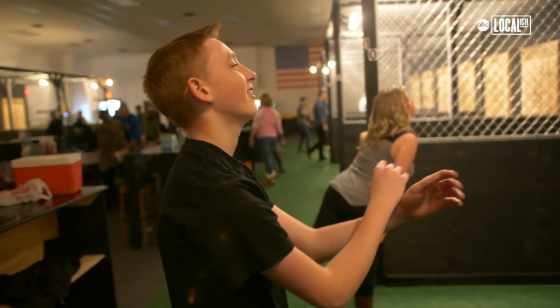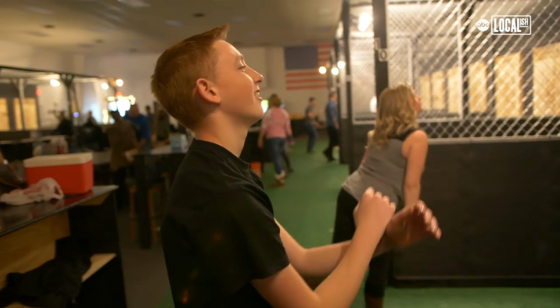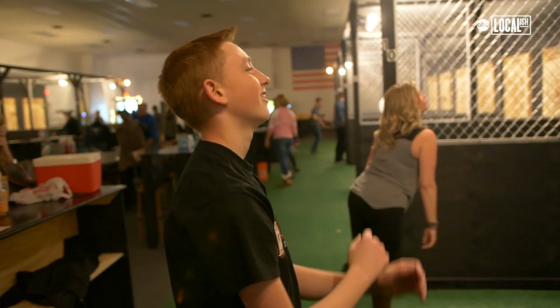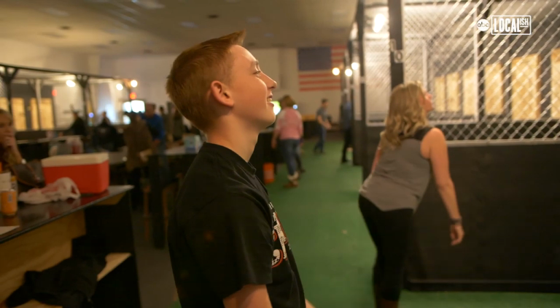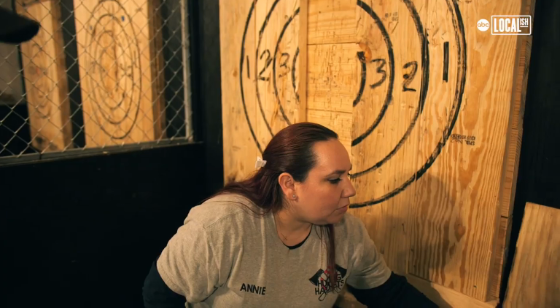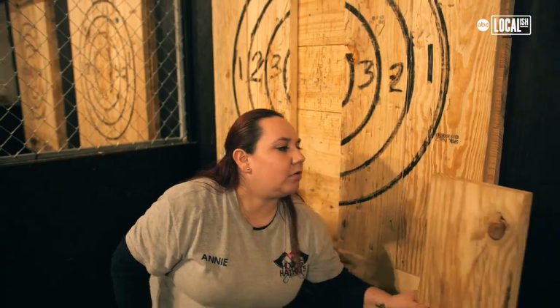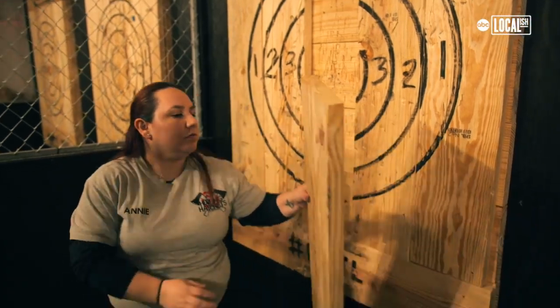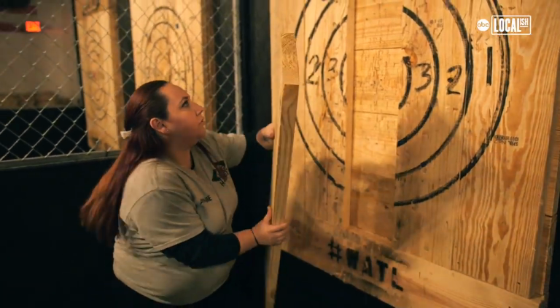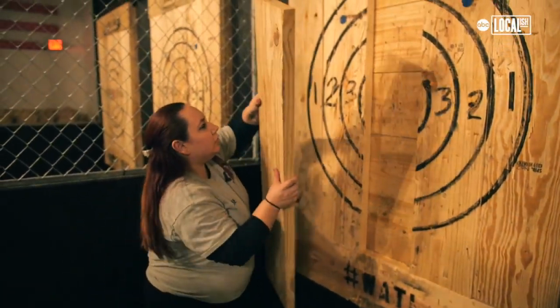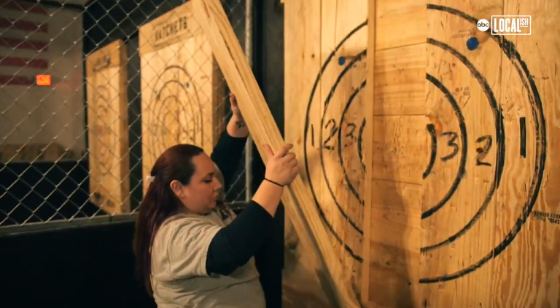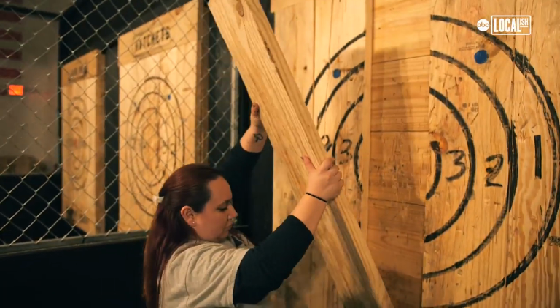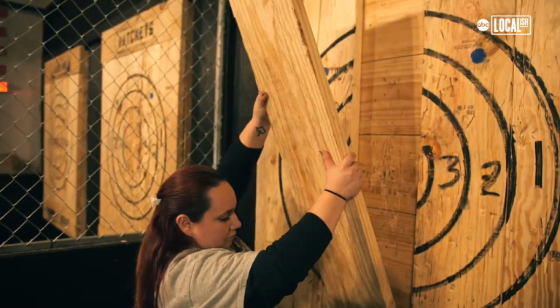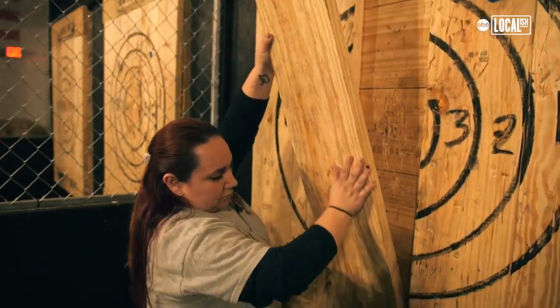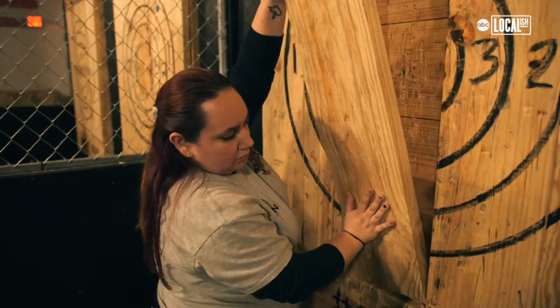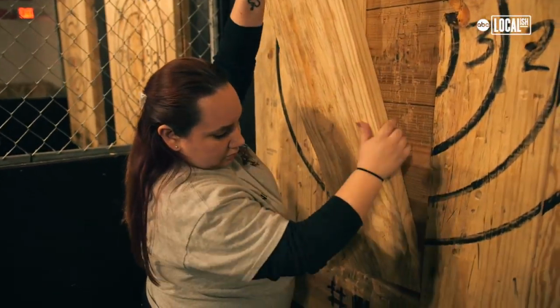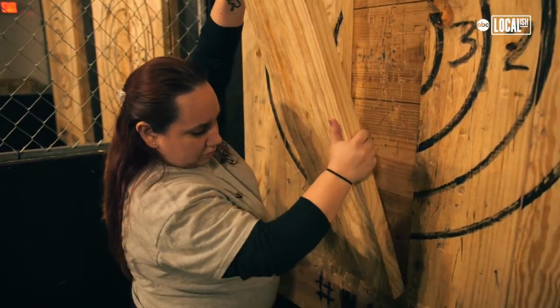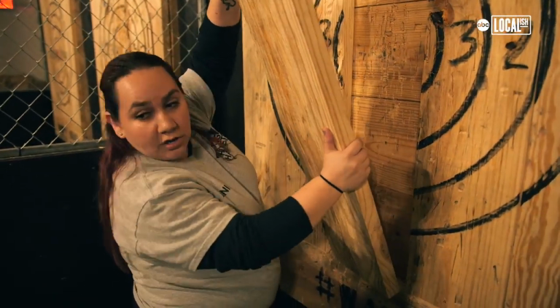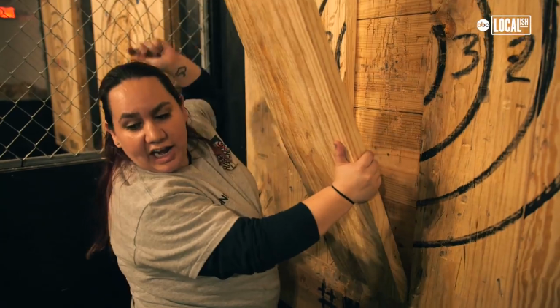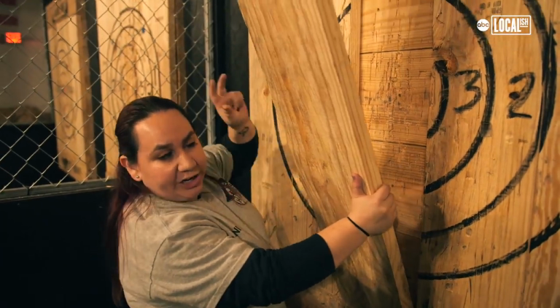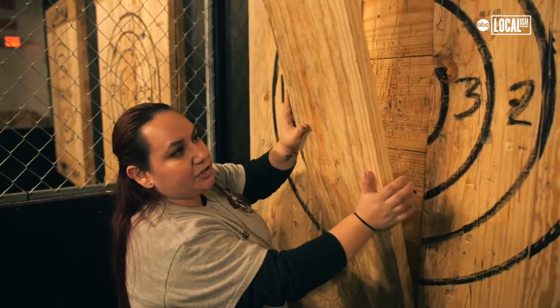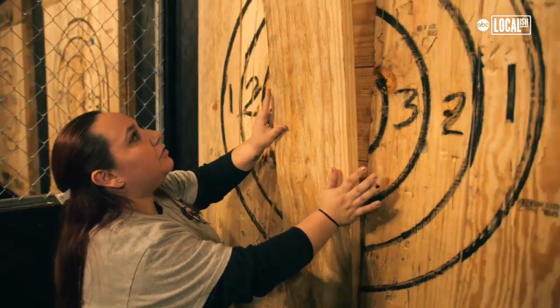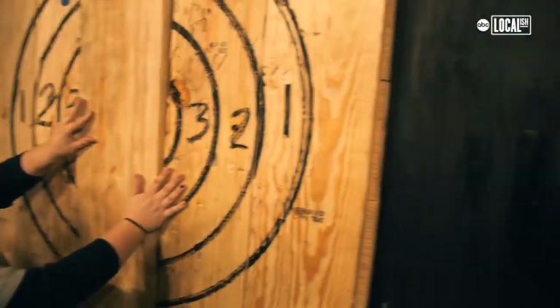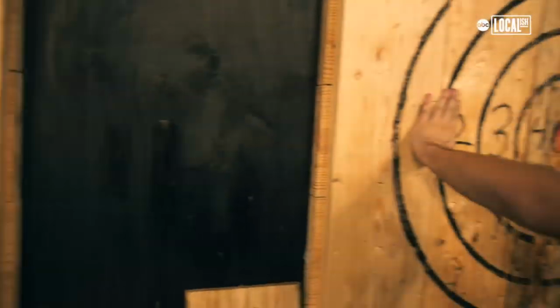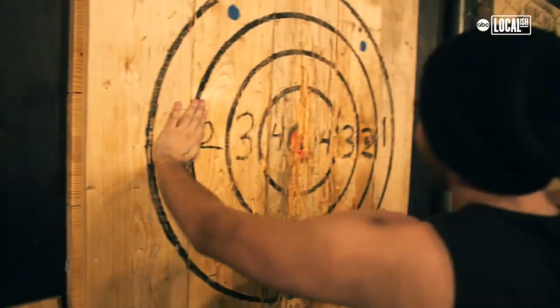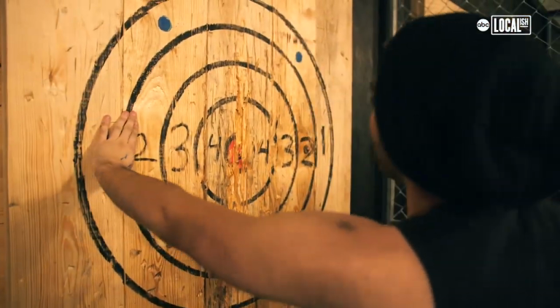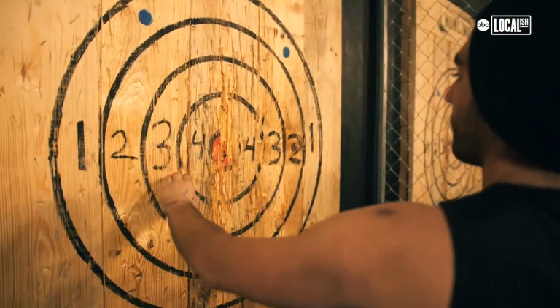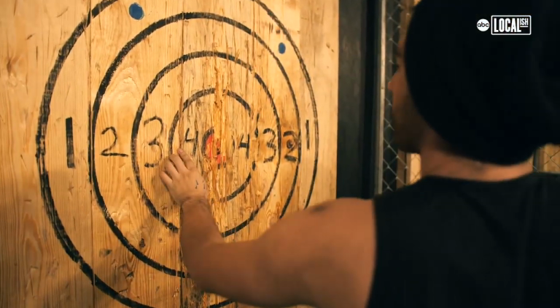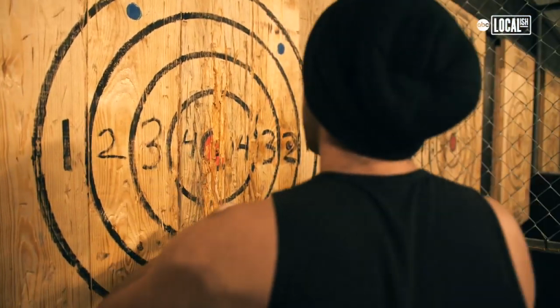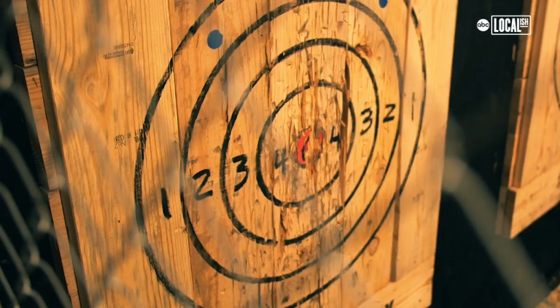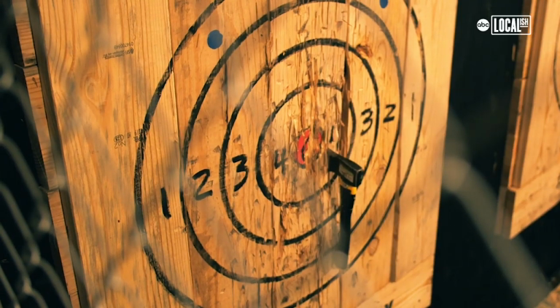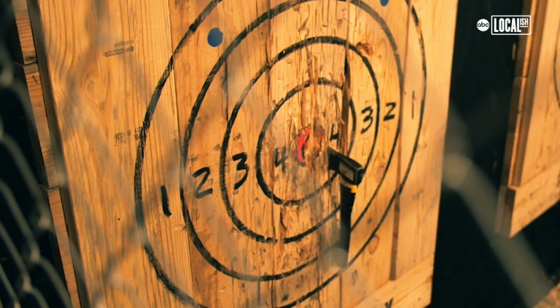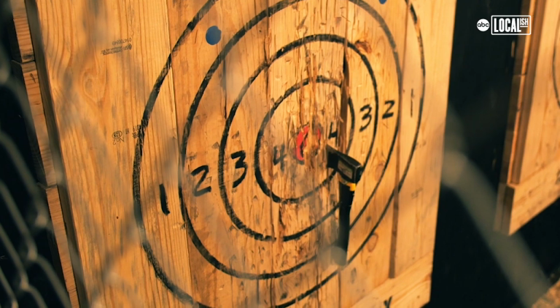We were talking about the boards — you guys are having to replace those pretty often. Oh yeah. Once we train them and they get good at it and they're just sticking bullseyes non-stop and starting to get more power into it, we have to replace them pretty often.